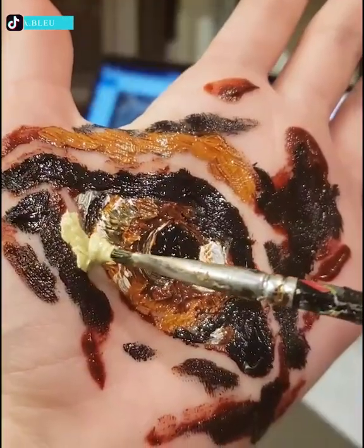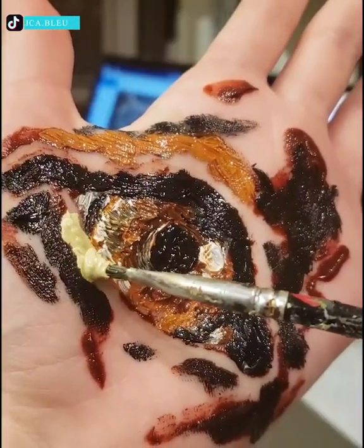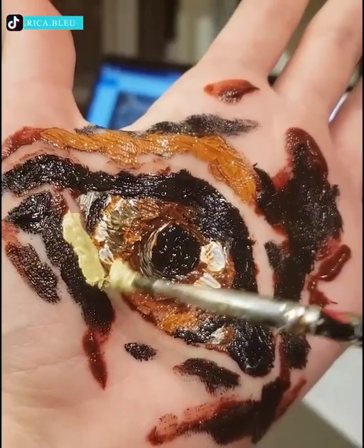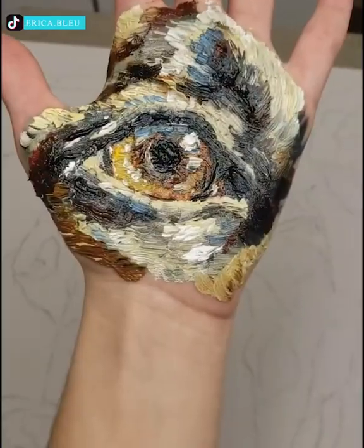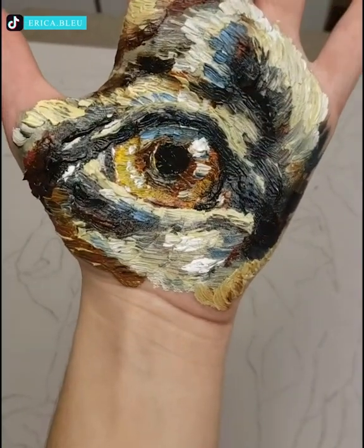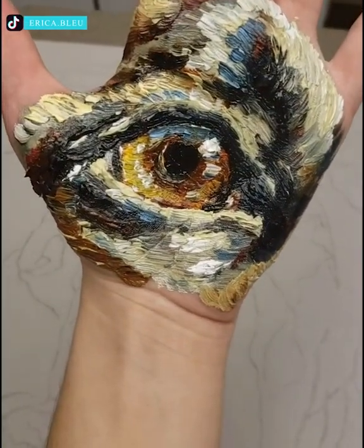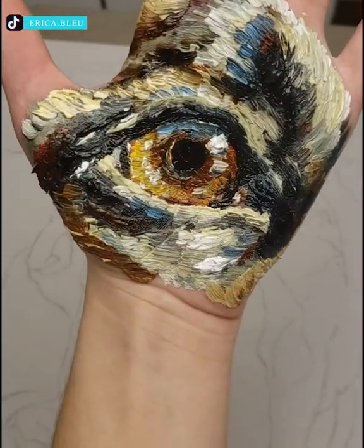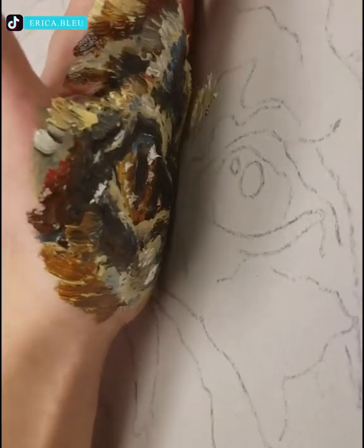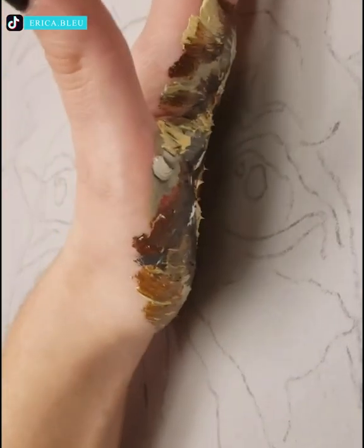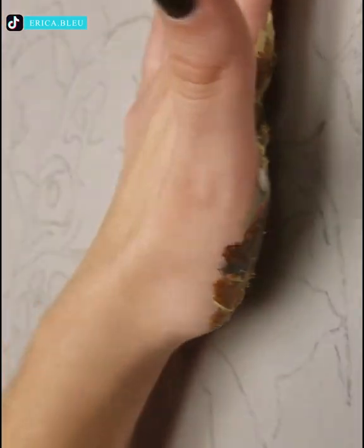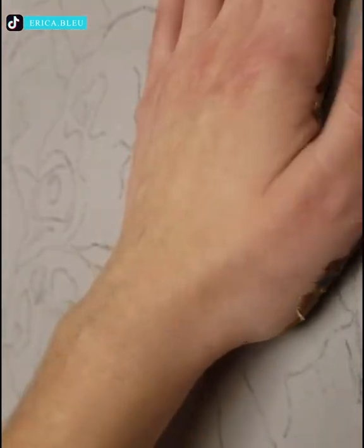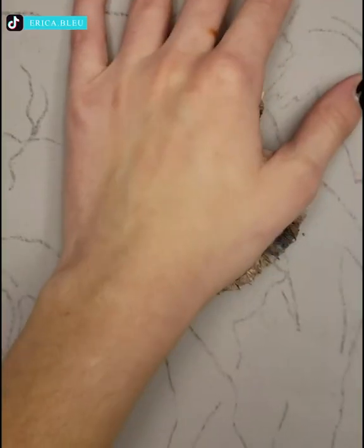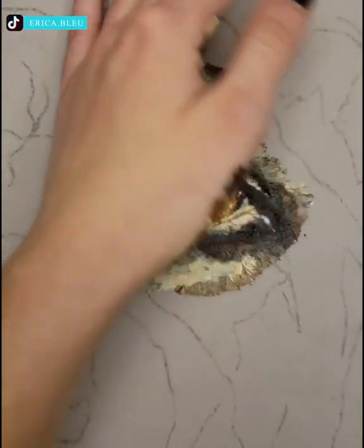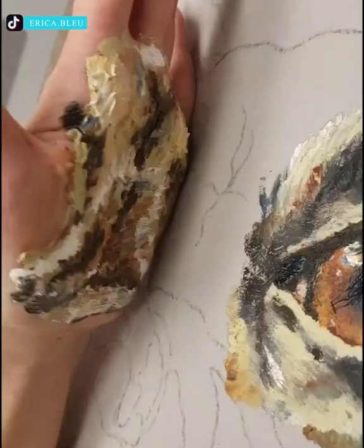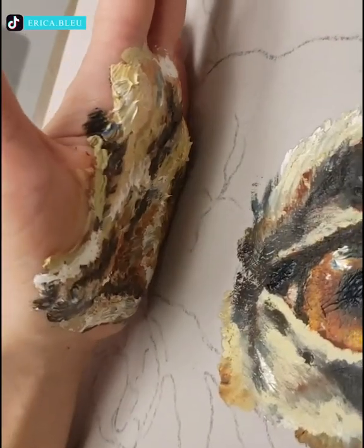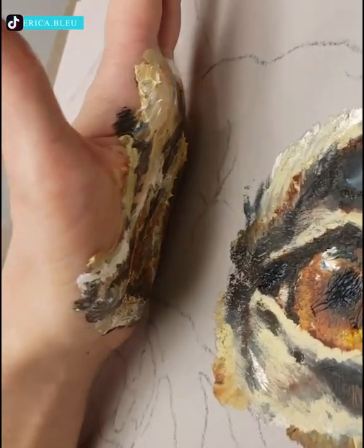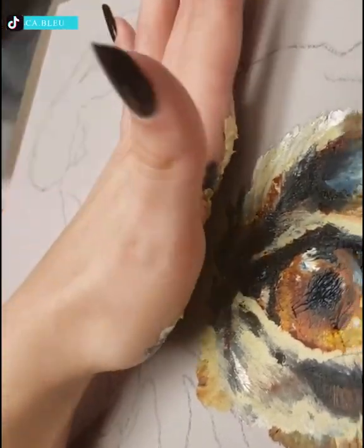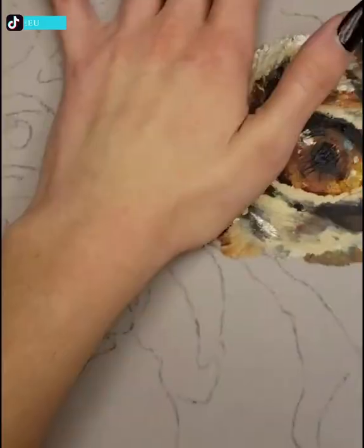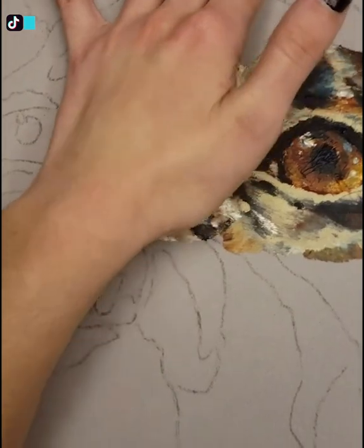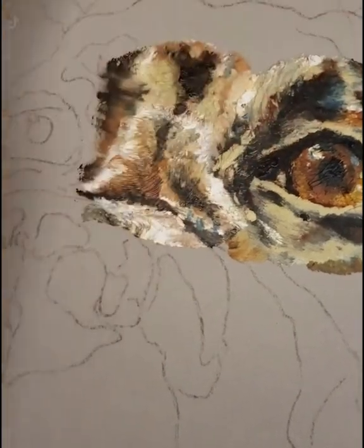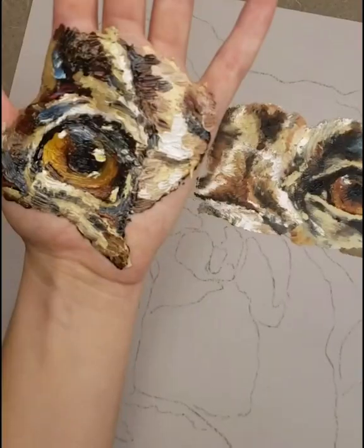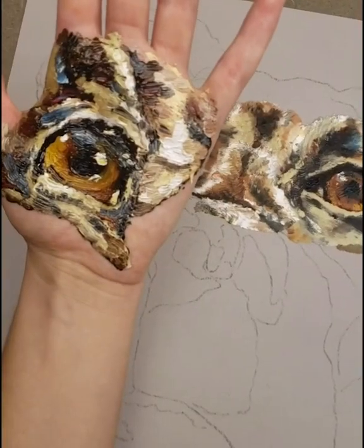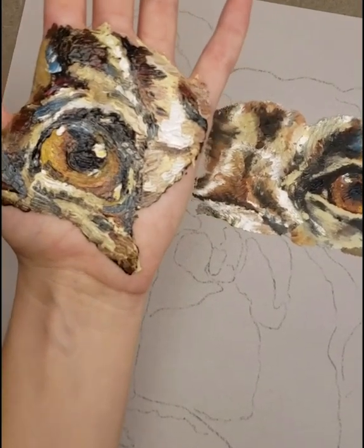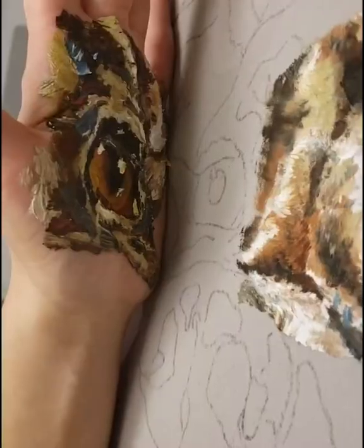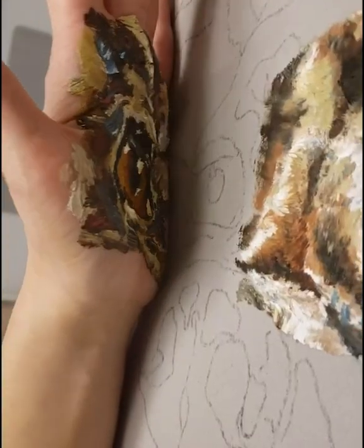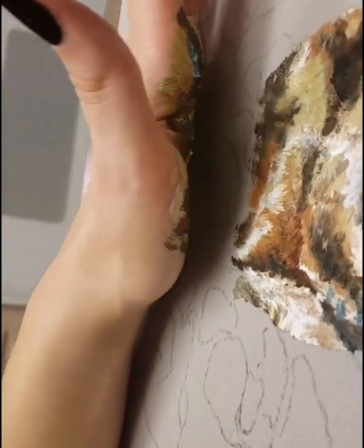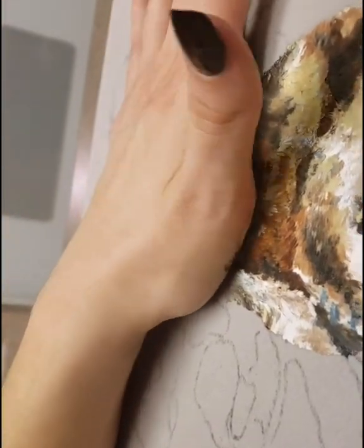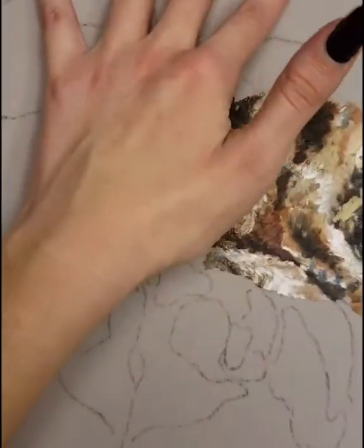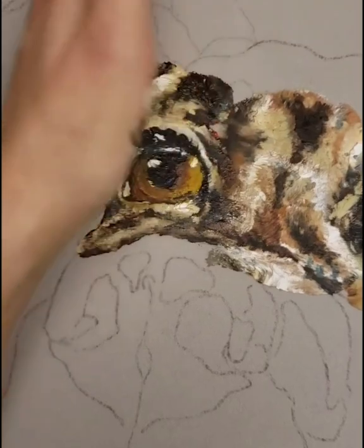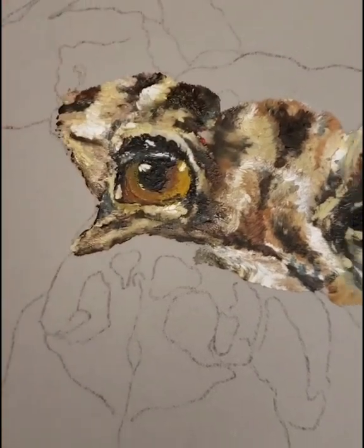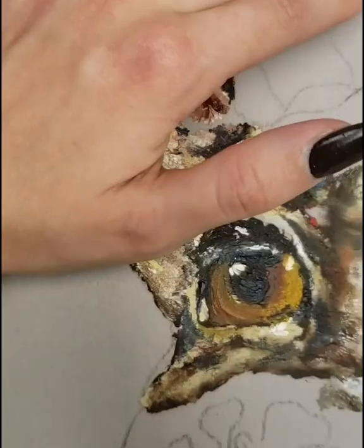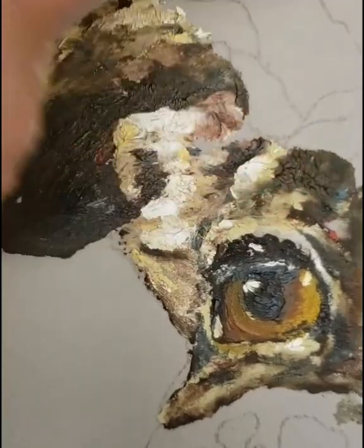Can you paint without a paintbrush? Well, she definitely can. First she sketches and applies paint on her palm, then she gently presses her painted hand within the borders of her sketch at different angles. At the end, it results in a magnificent portrait of a dog.